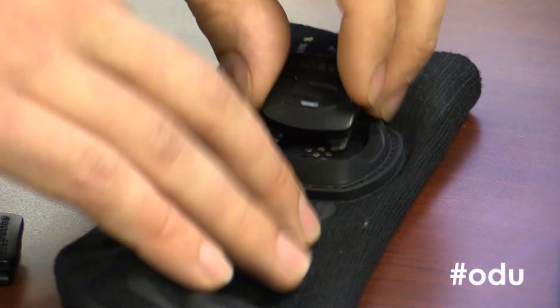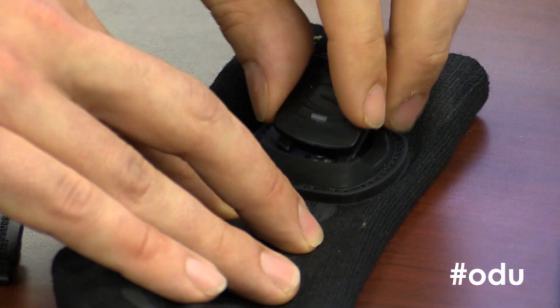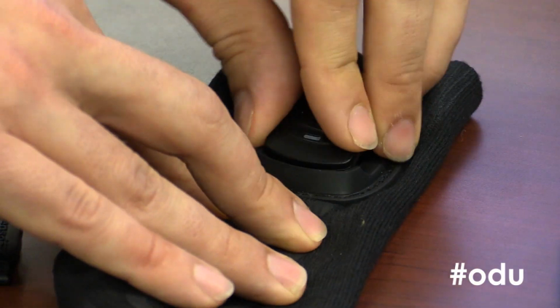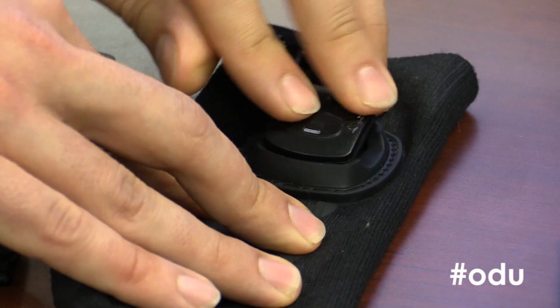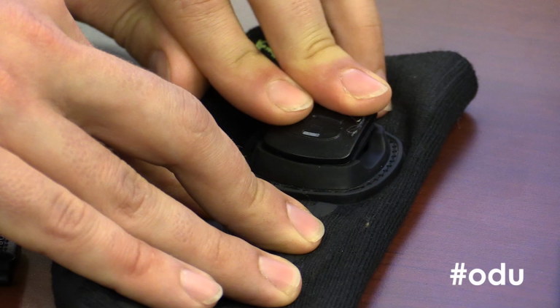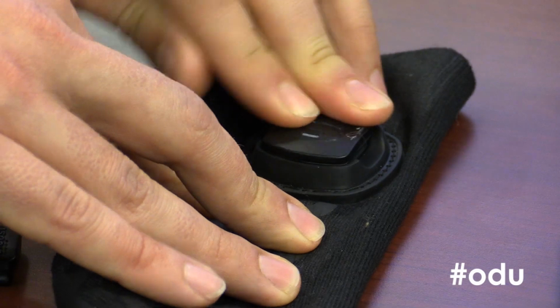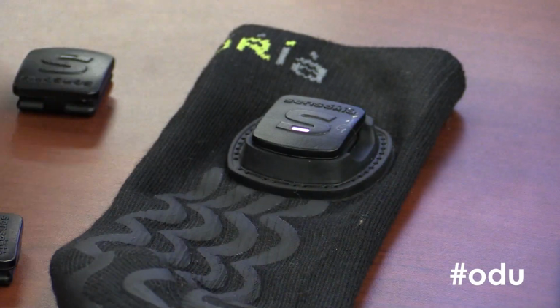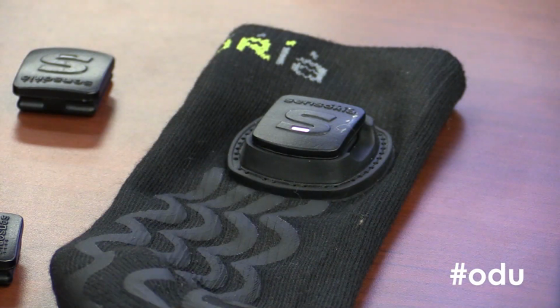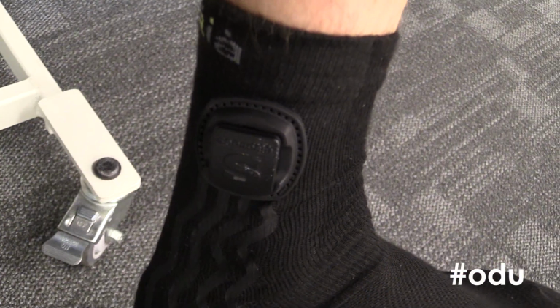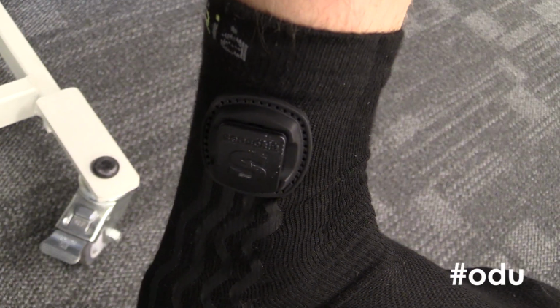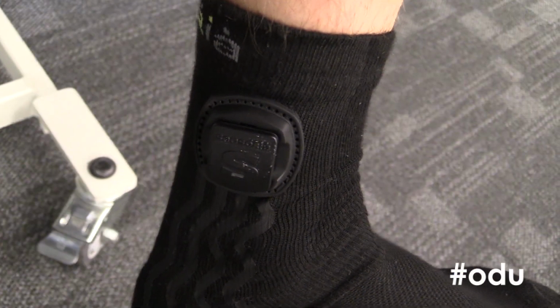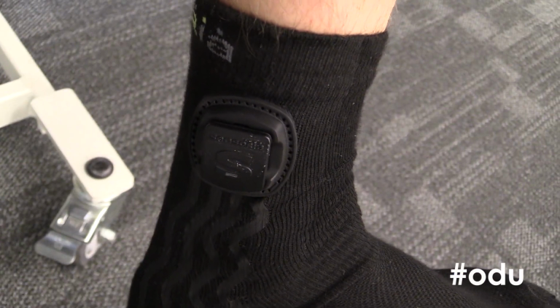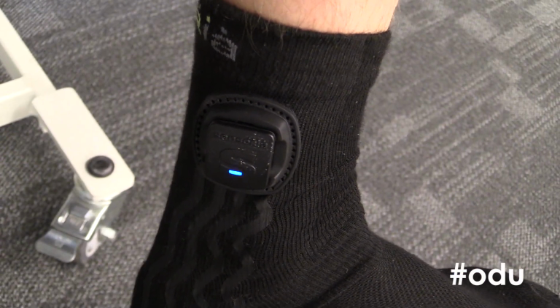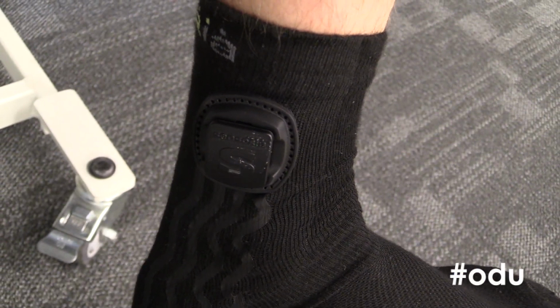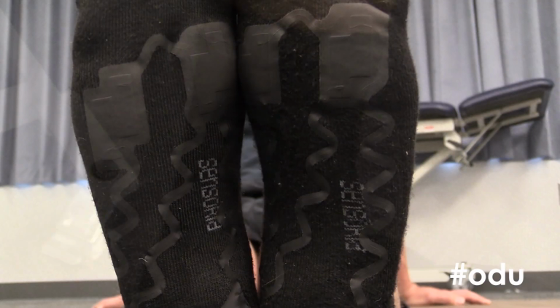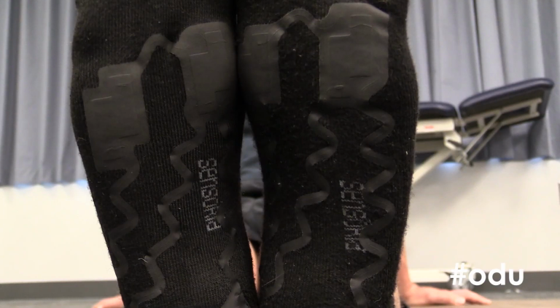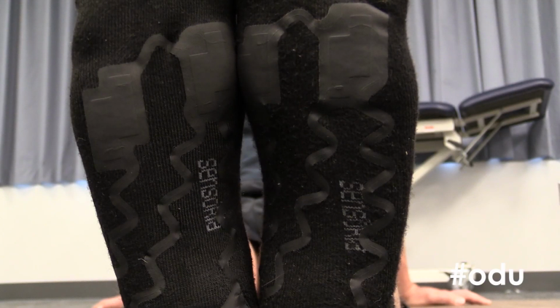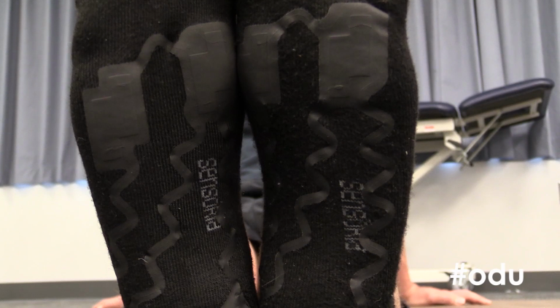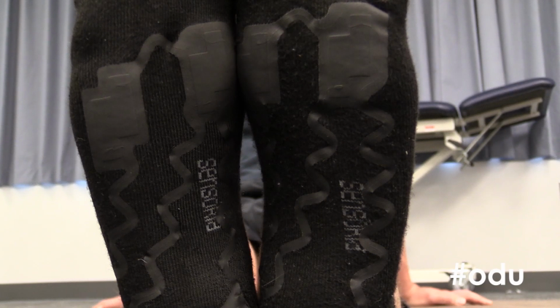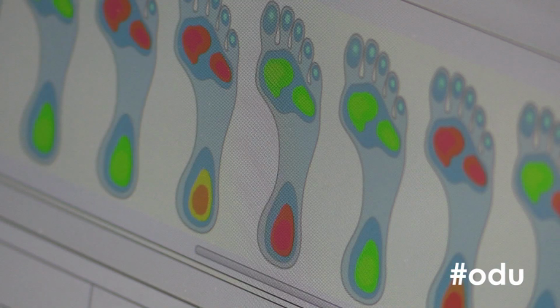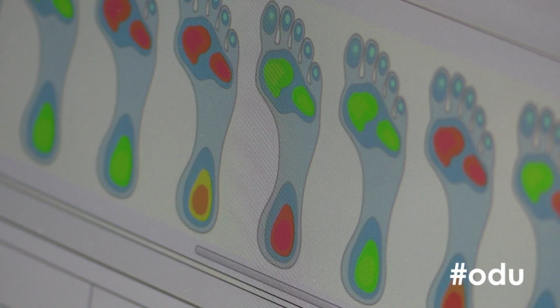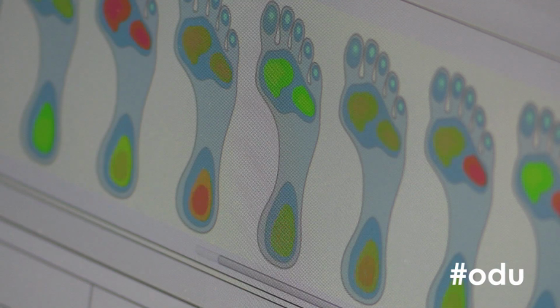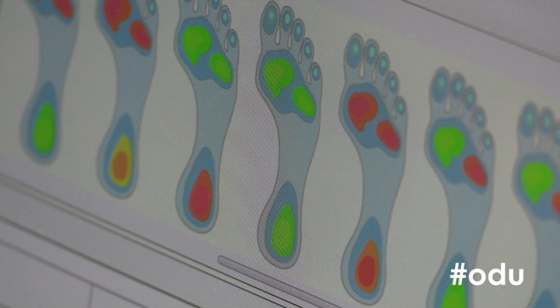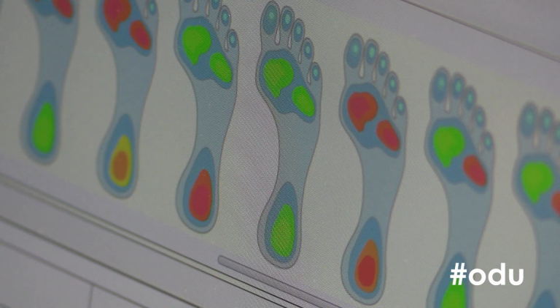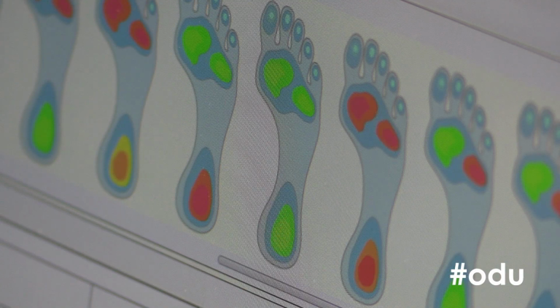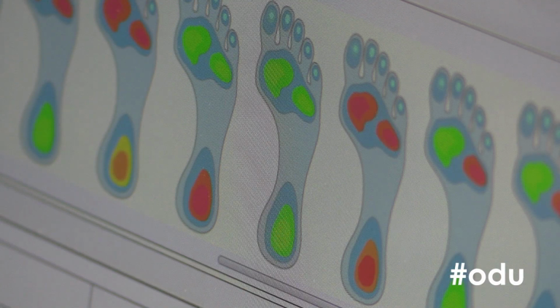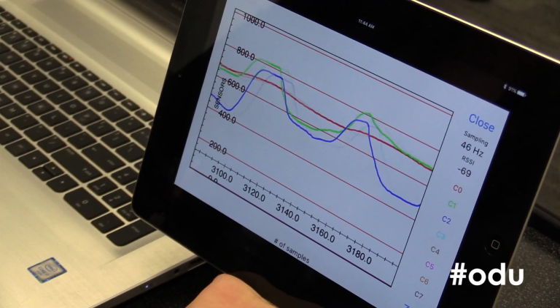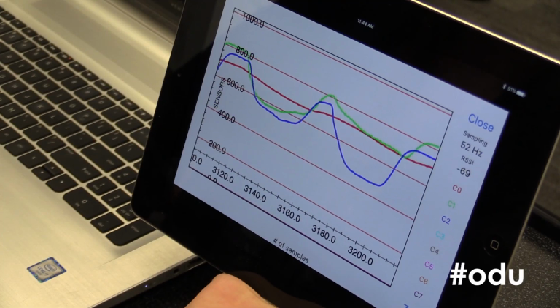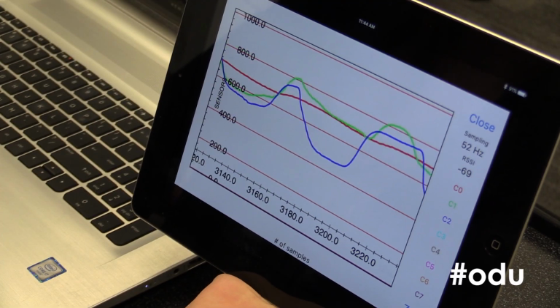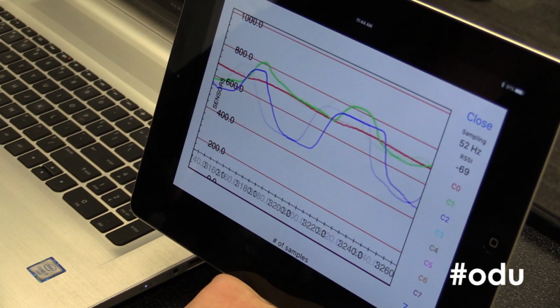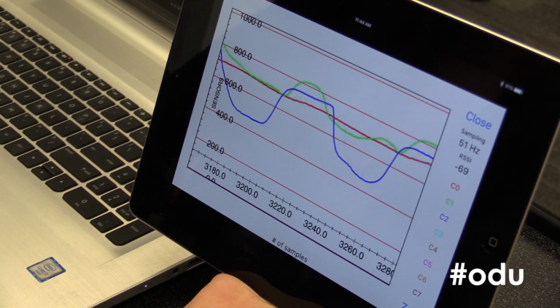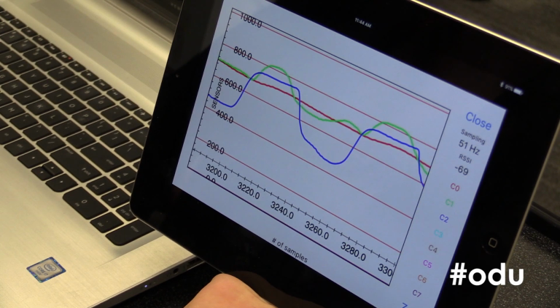The washable socks have a removable device attached that can collect five to seven days' worth of data. Sensors on the bottom can then detect numbers and gait patterns that can be seen in real time on an iPad, cell phone, or computer.